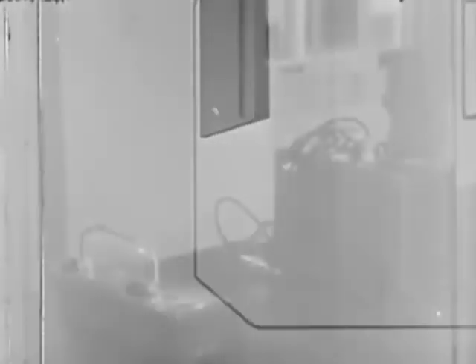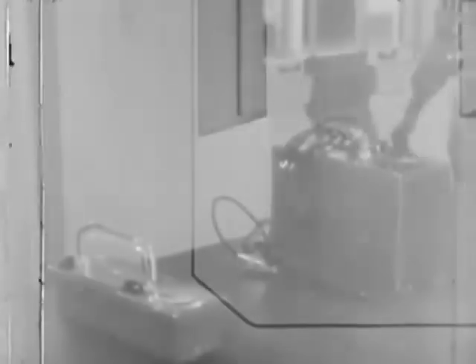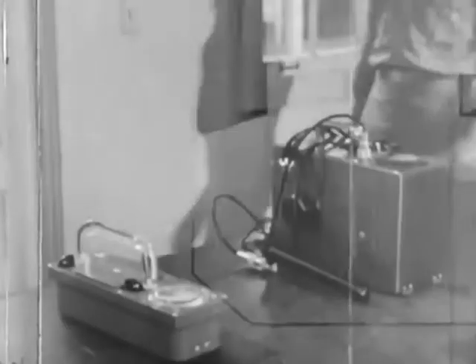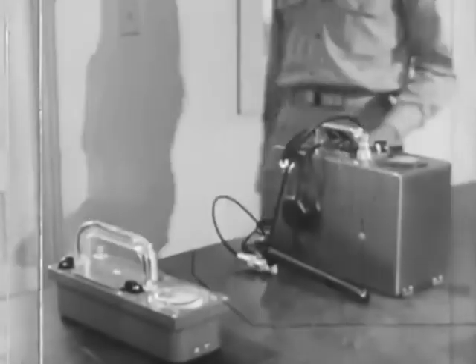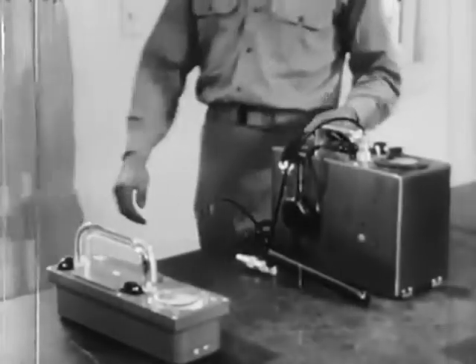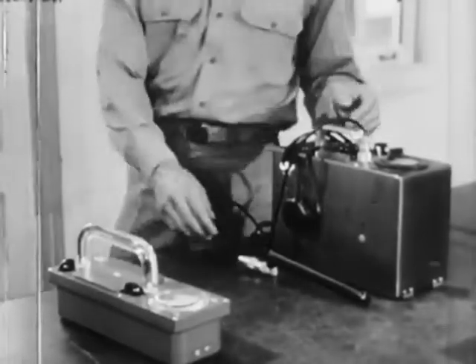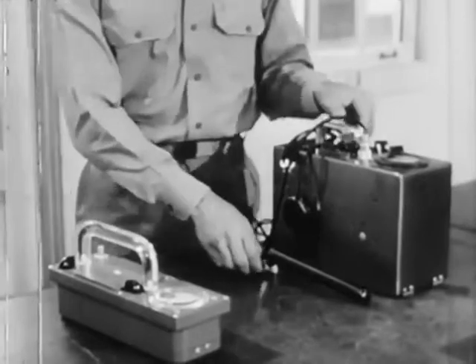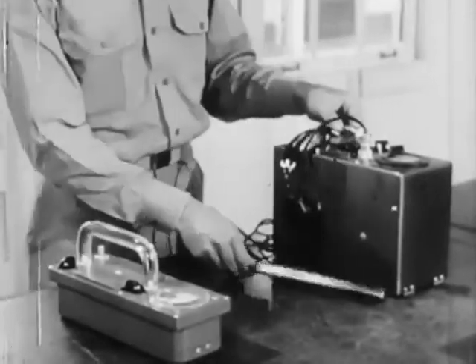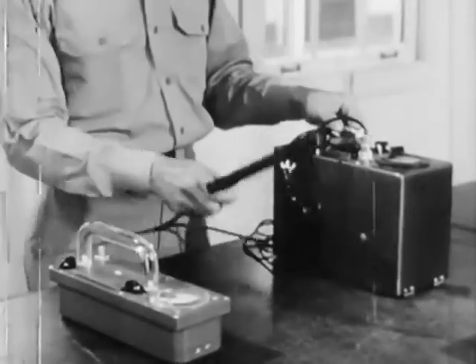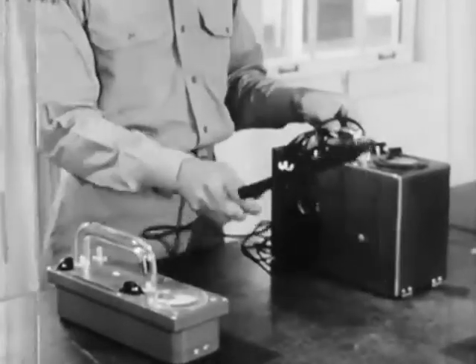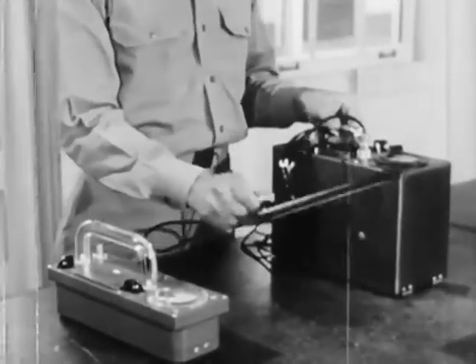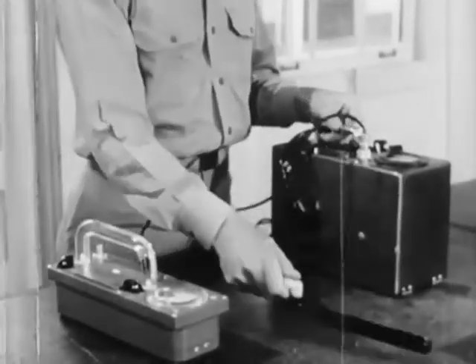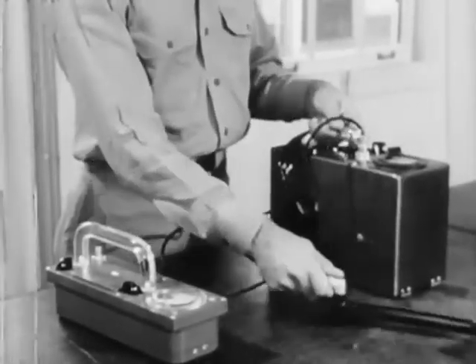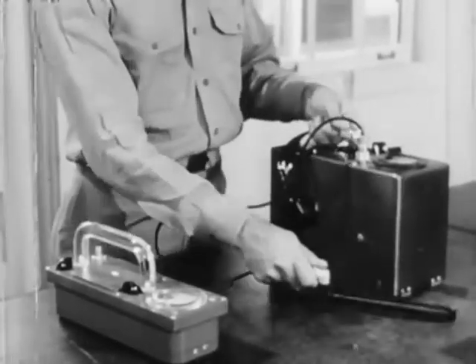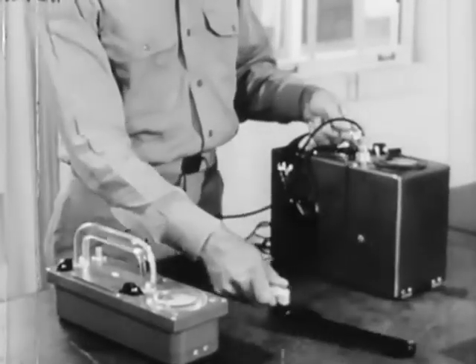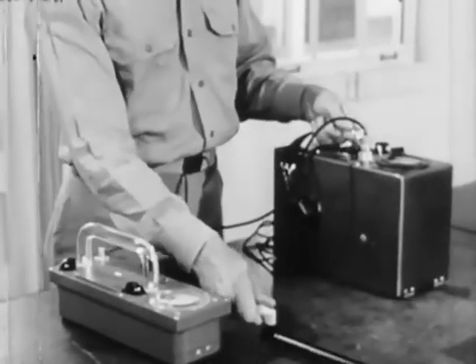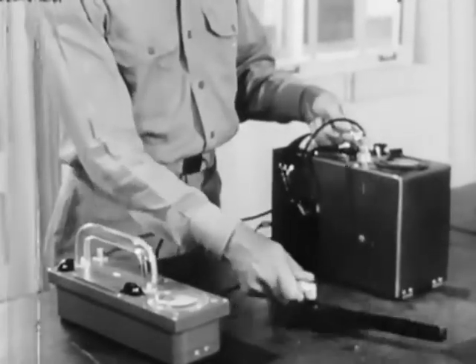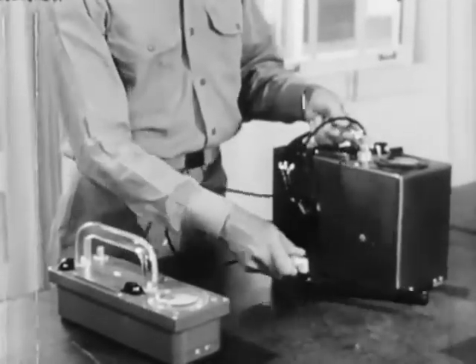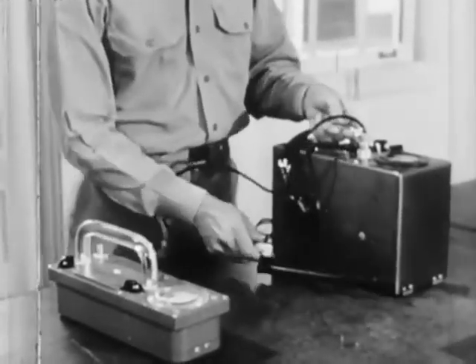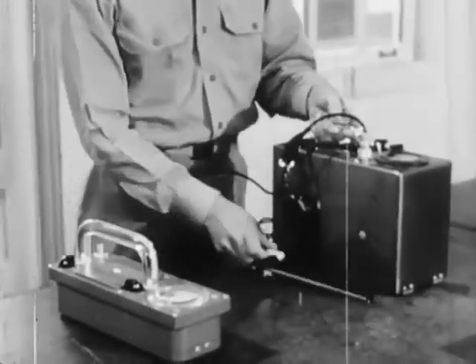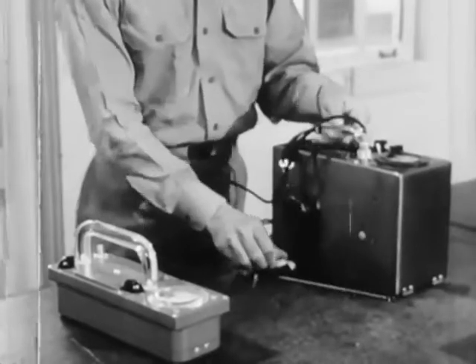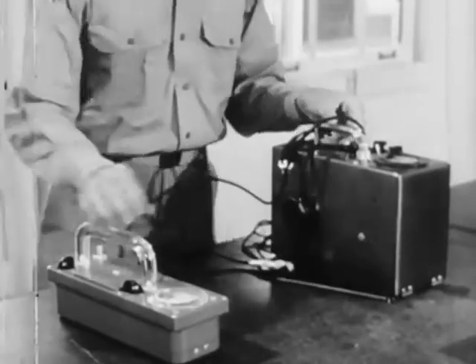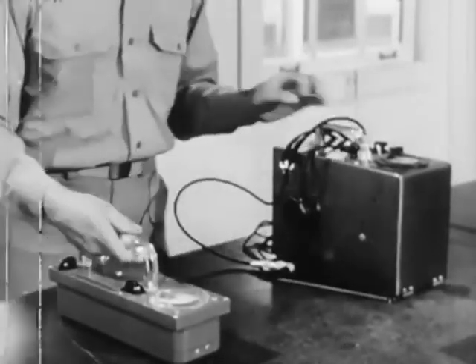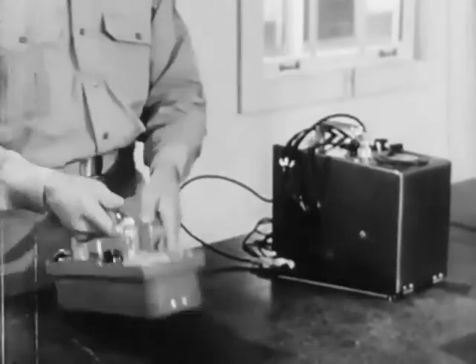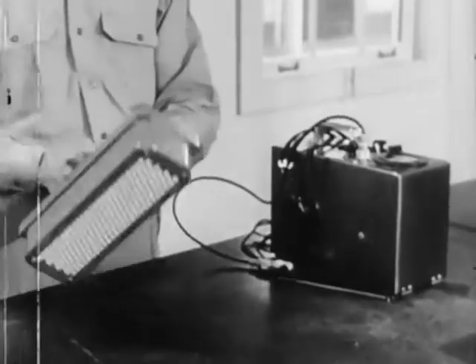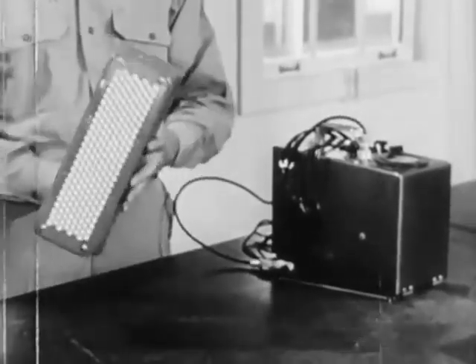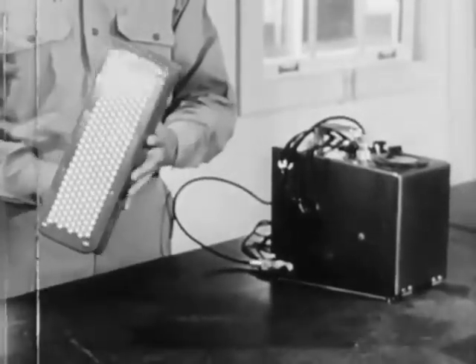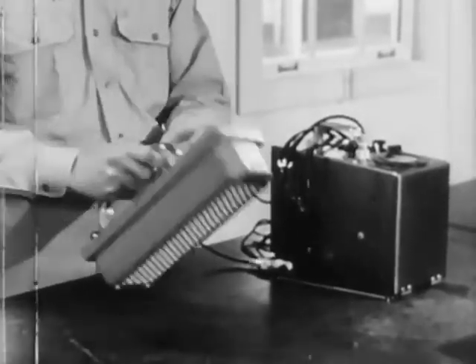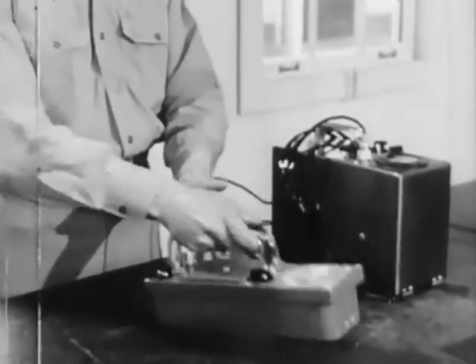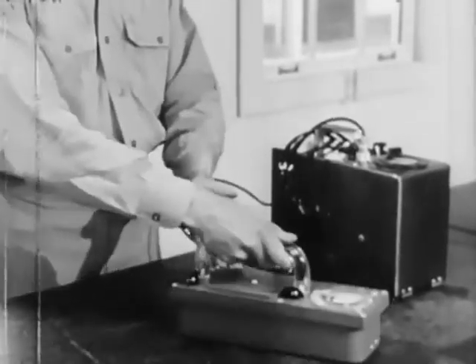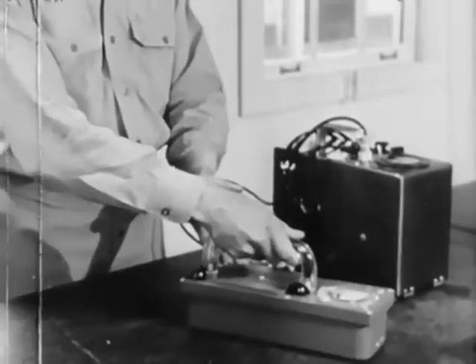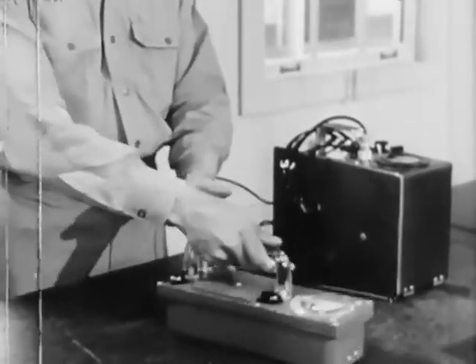The proportional counter, which has a greater charging voltage than an ion chamber, will count alpha particles in the presence of a strong beta-gamma background. To appreciate its selectivity,